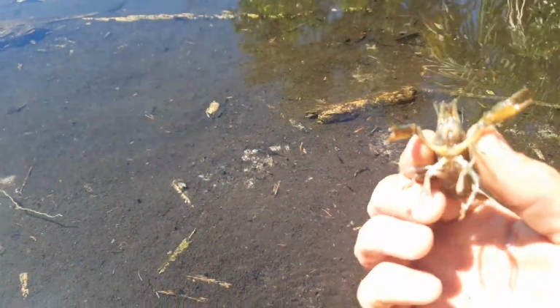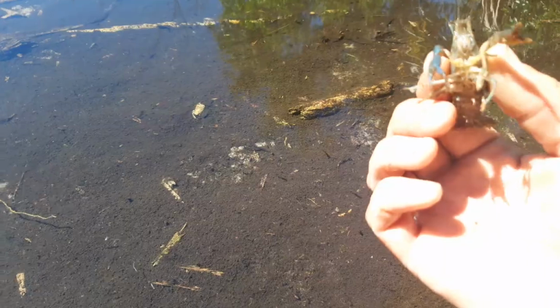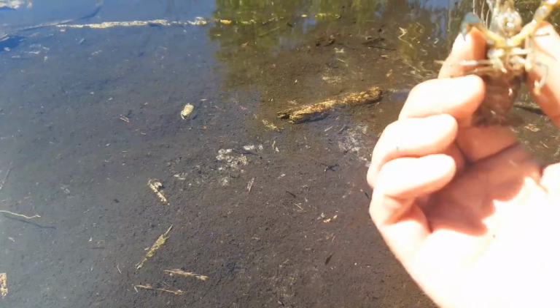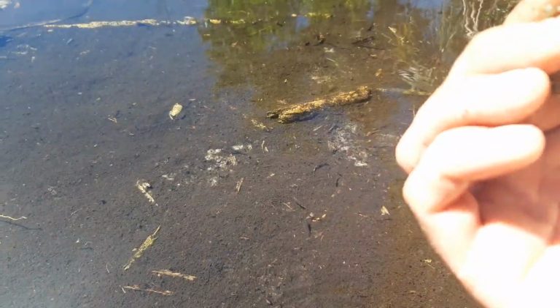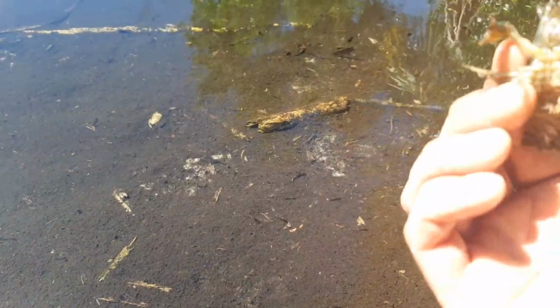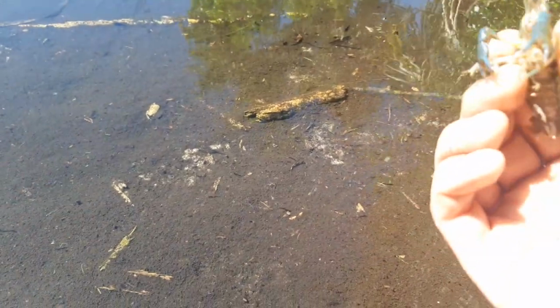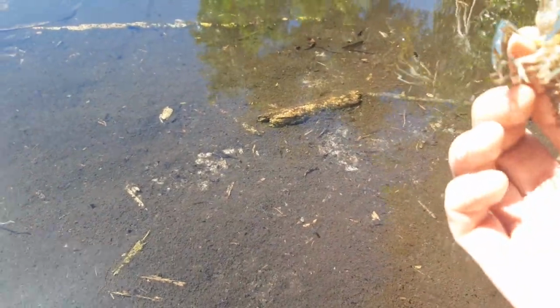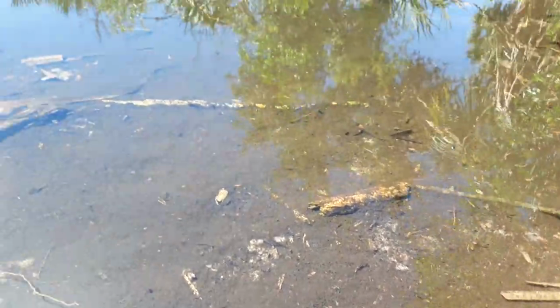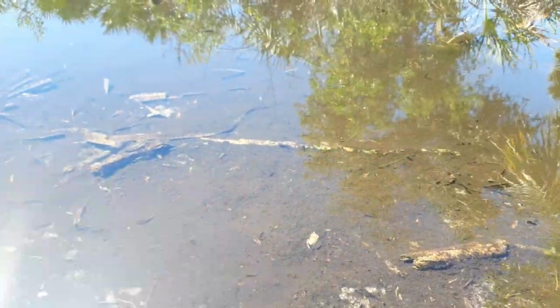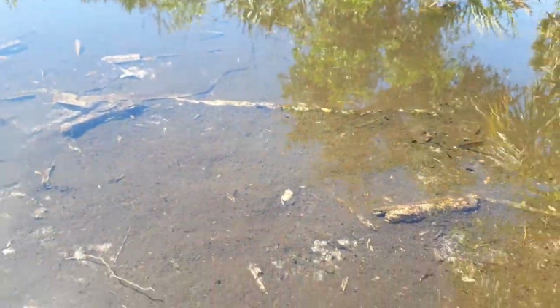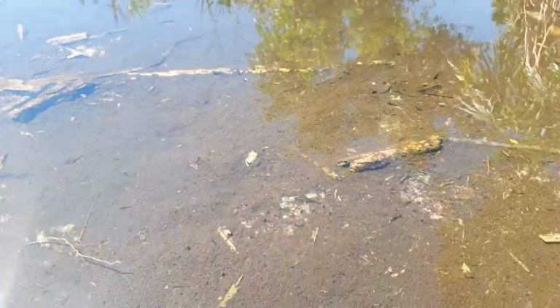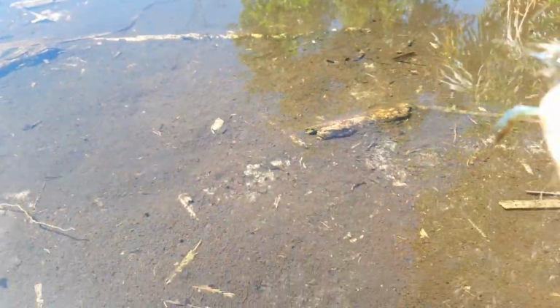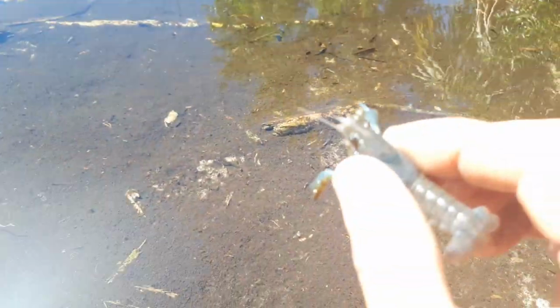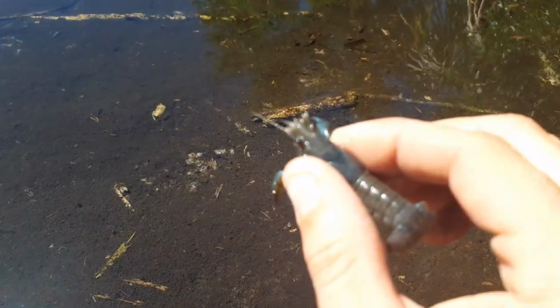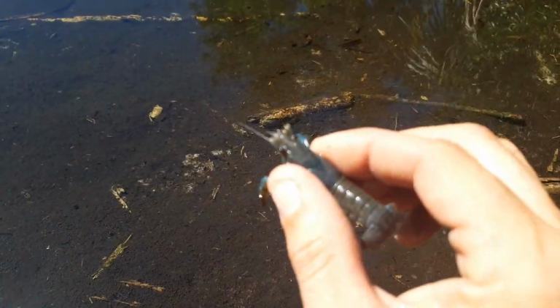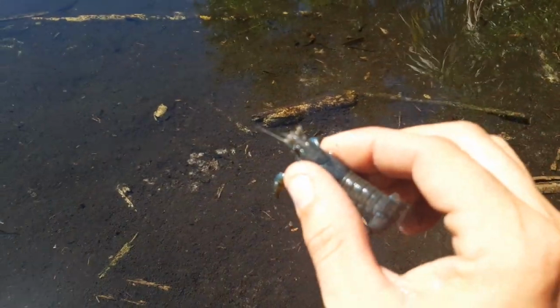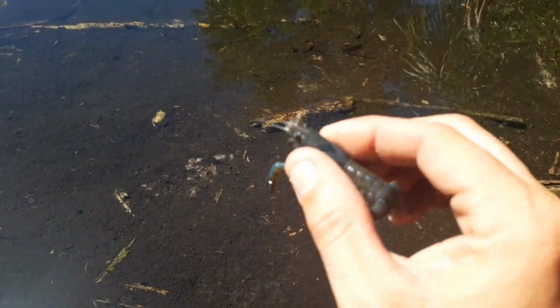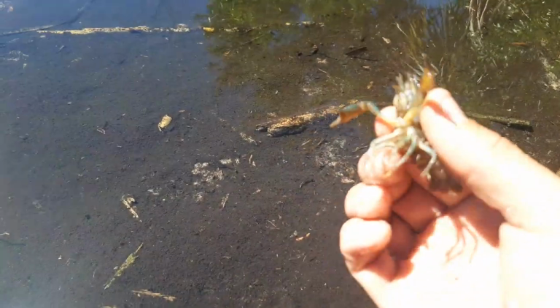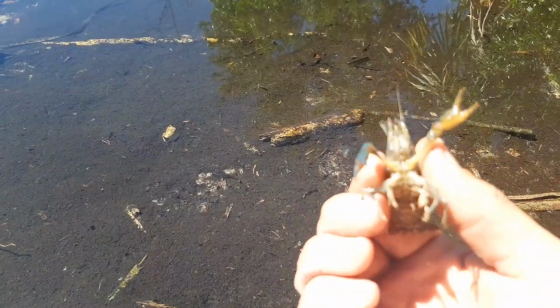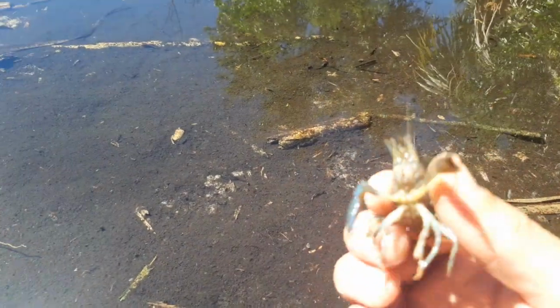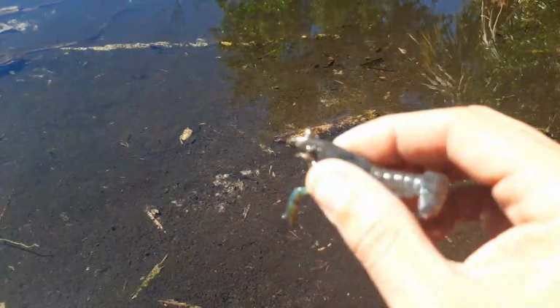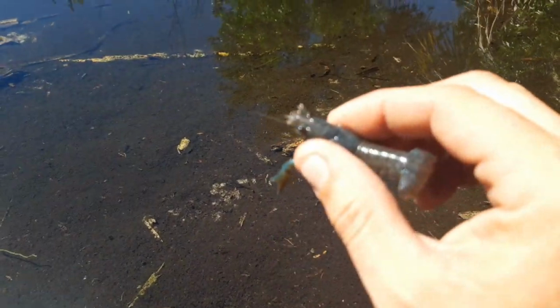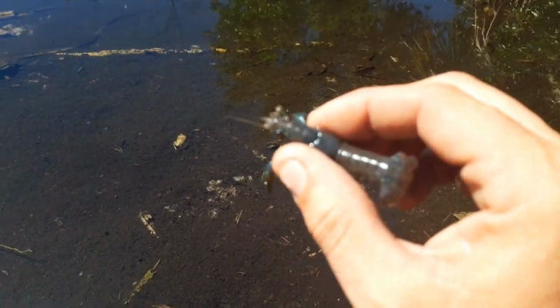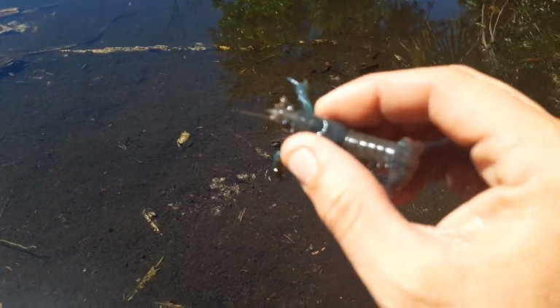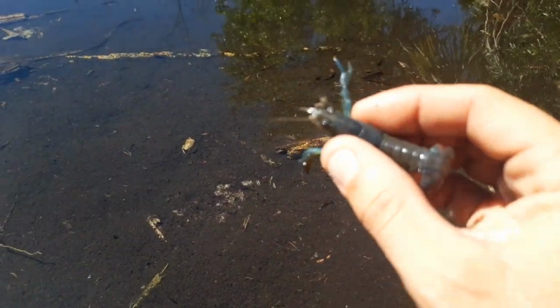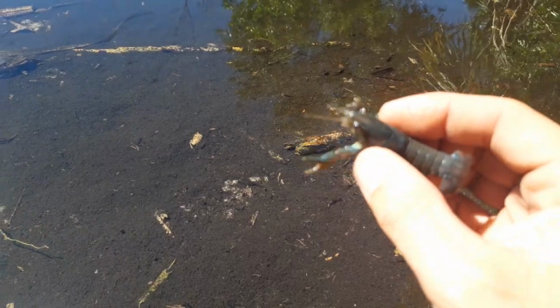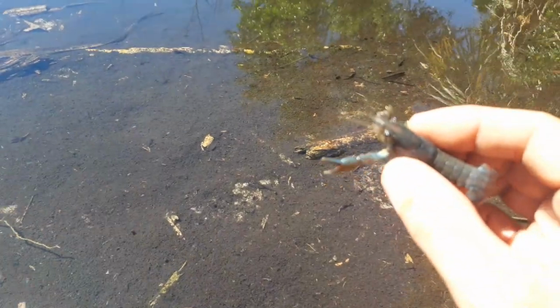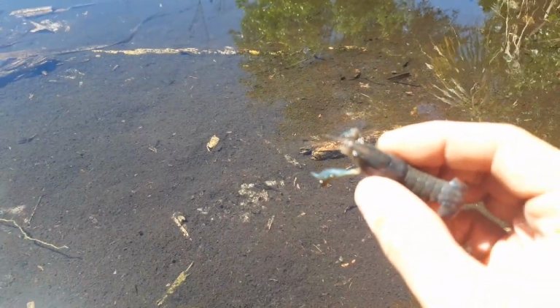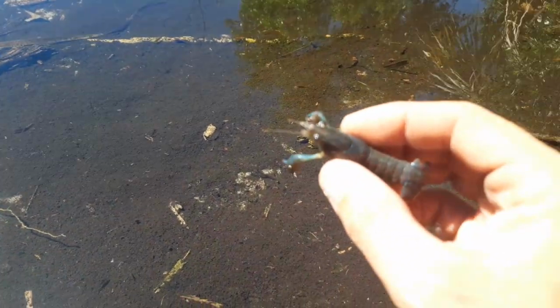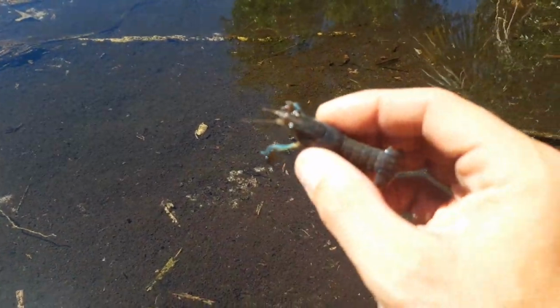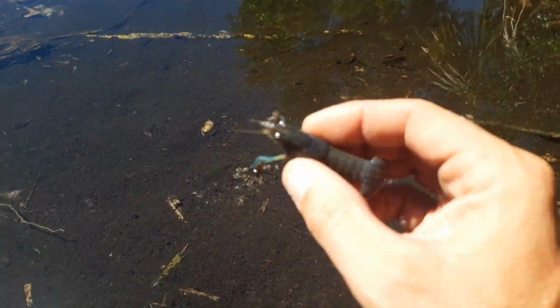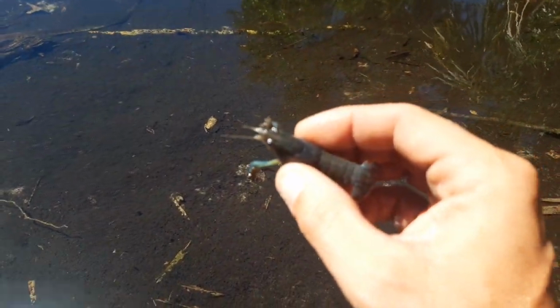Blue crayfish, brown underbody. He's not fully grown, and I did see some bigger ones in here. But that is pretty cool. Thanks for watching, hit that like button. I heard these are like one in a million, but I doubt it.